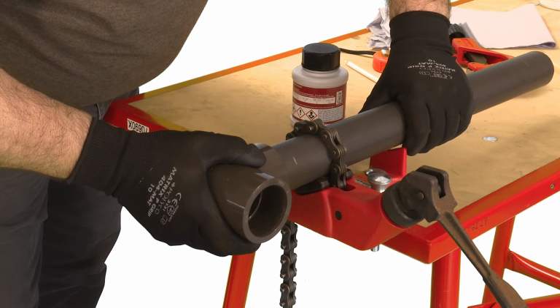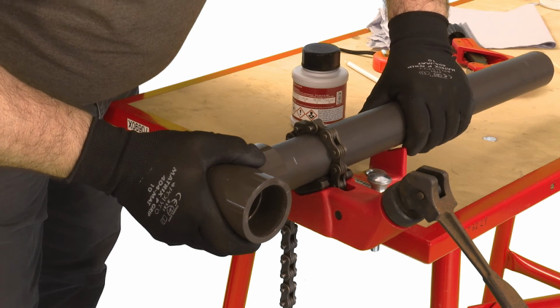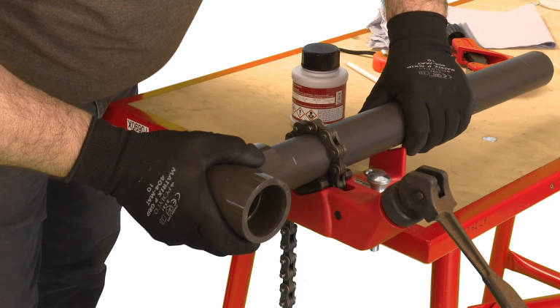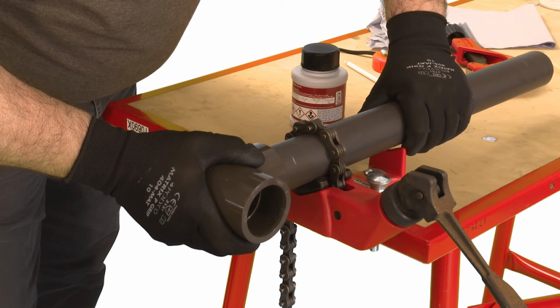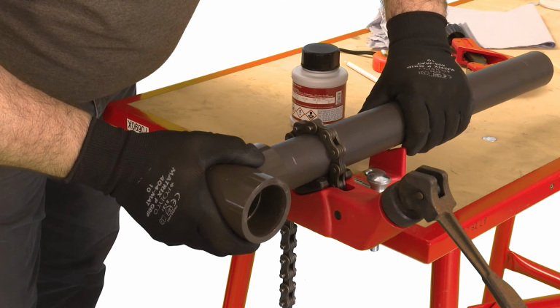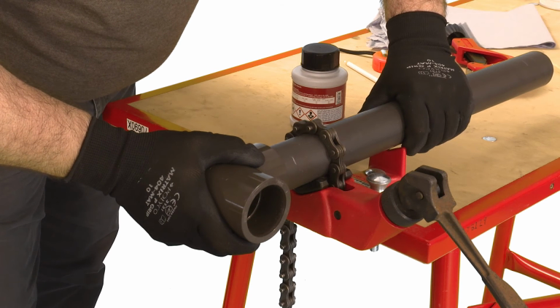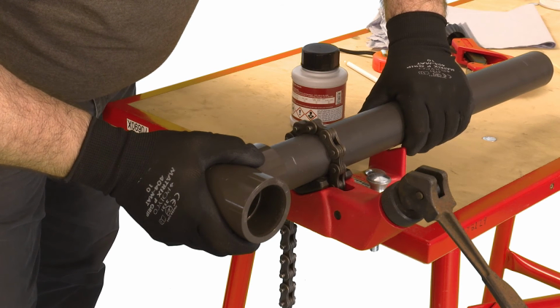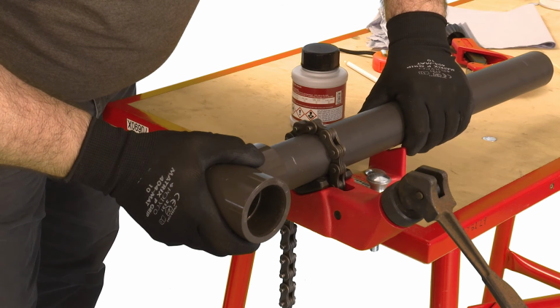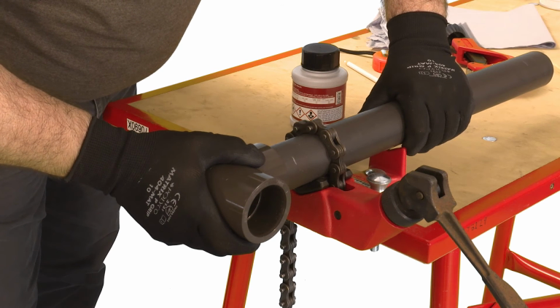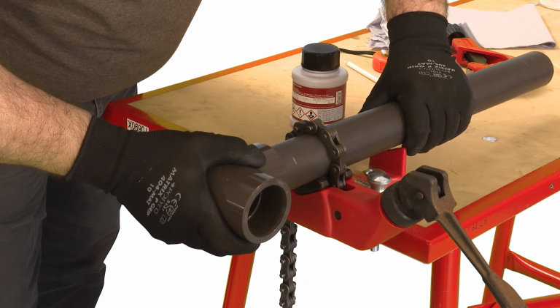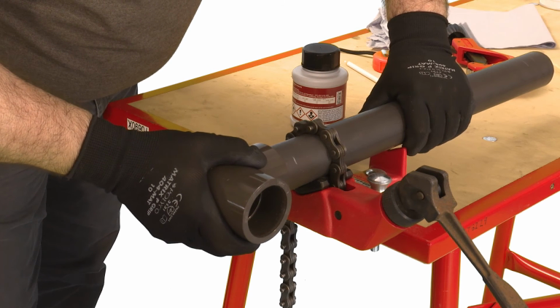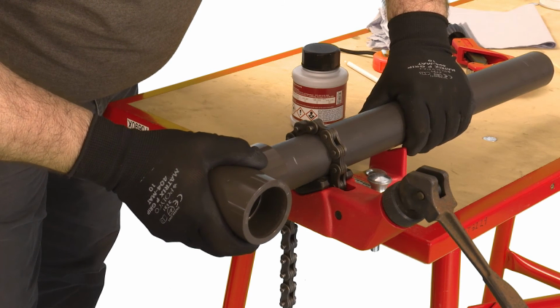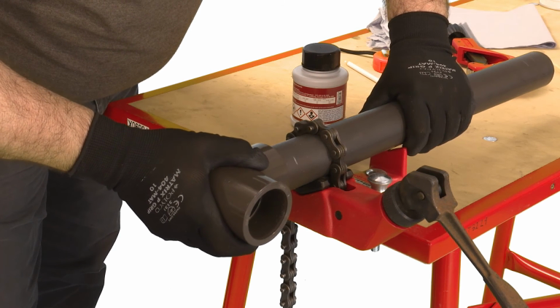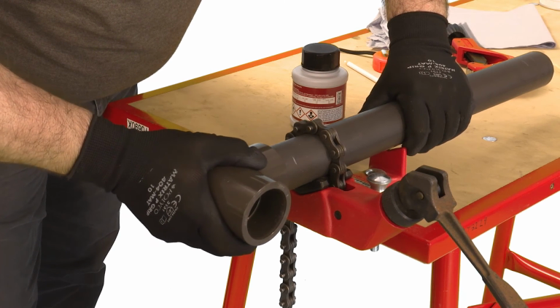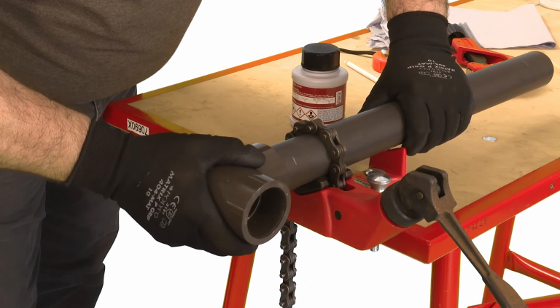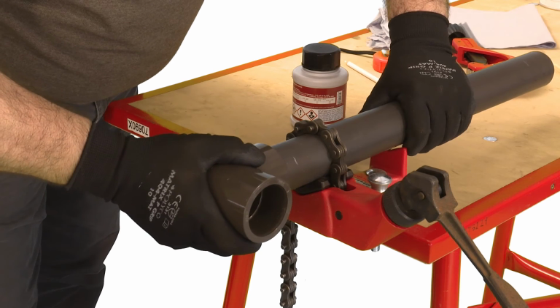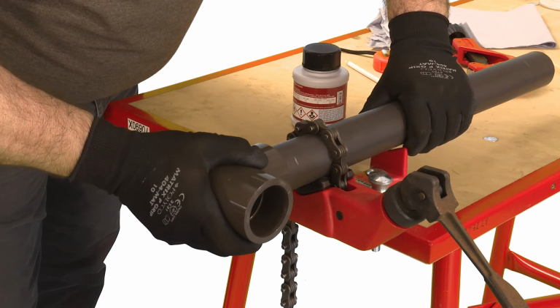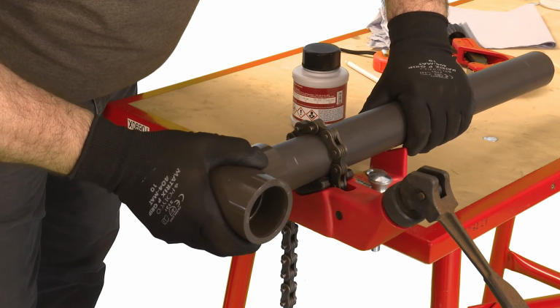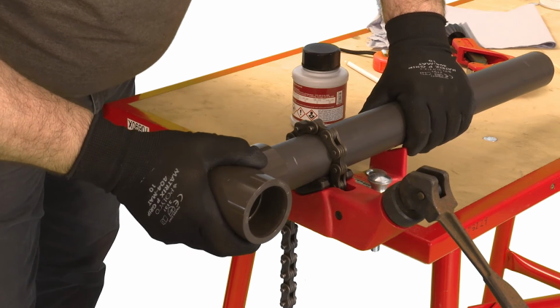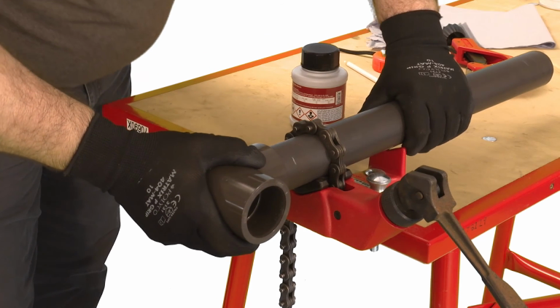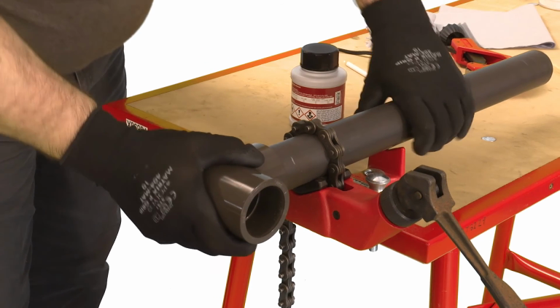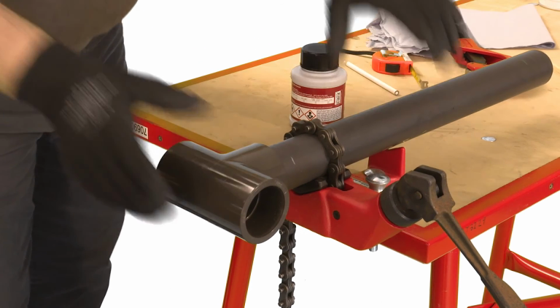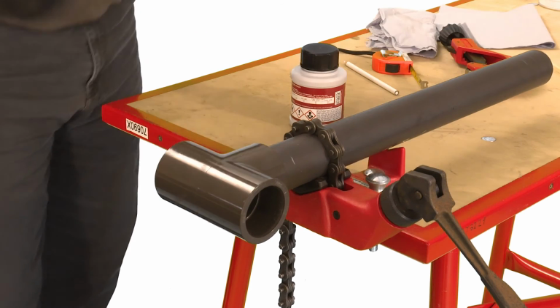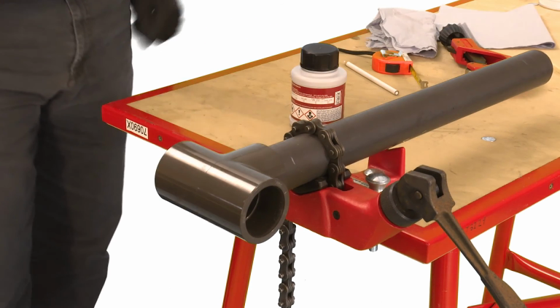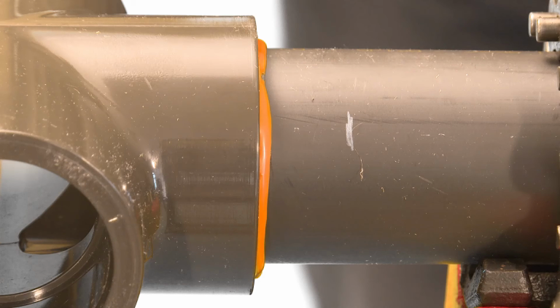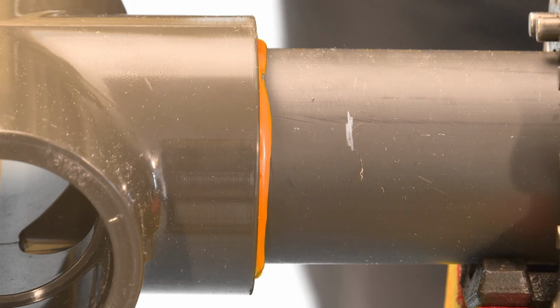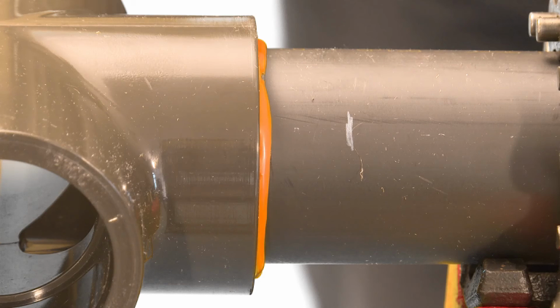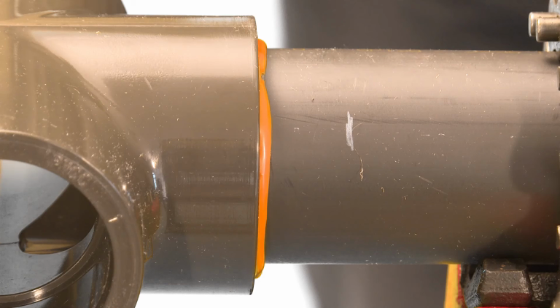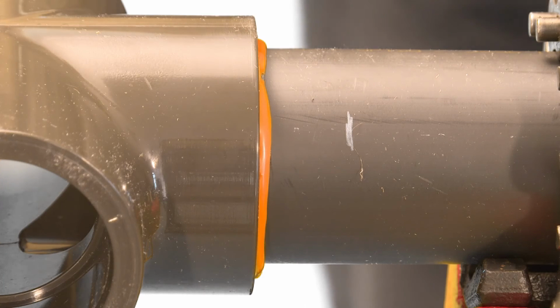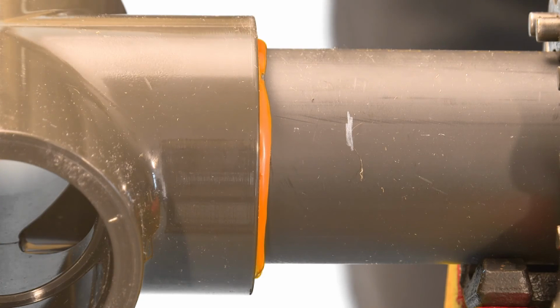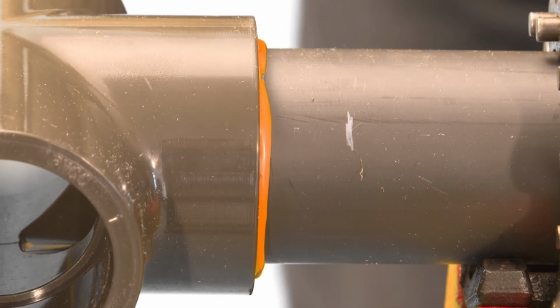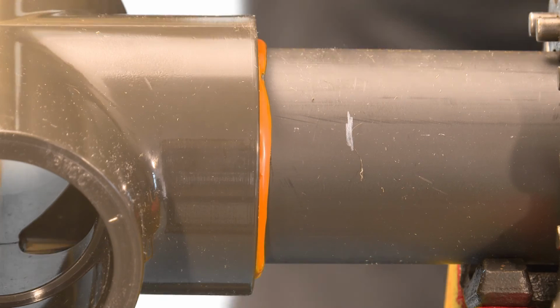Application of the correct quantity of solvent will result in a neat bead of orange cement around the neck, which also acts as a visual indicator when inspecting the system prior to pressure testing.